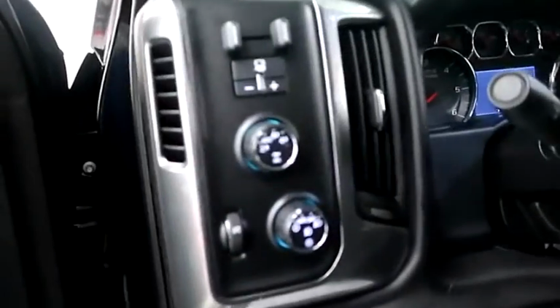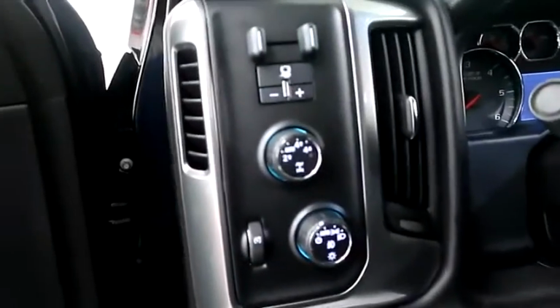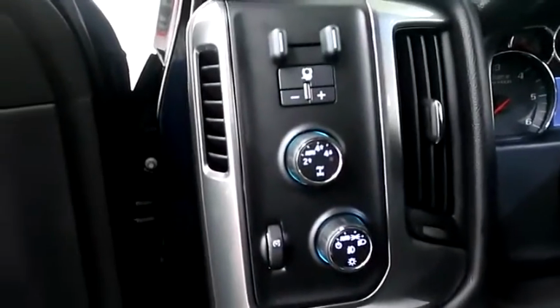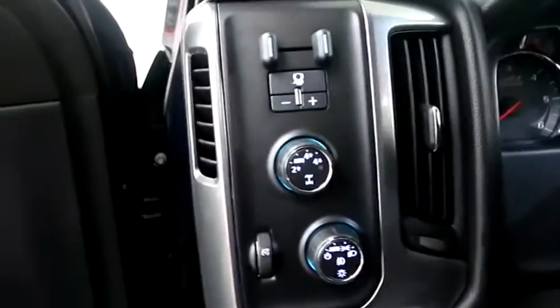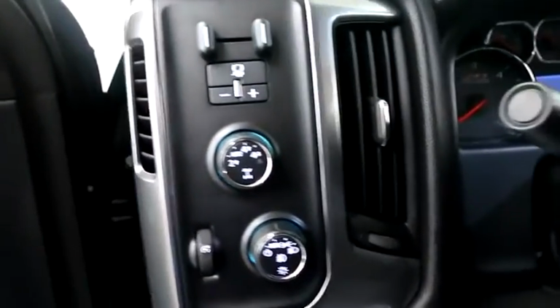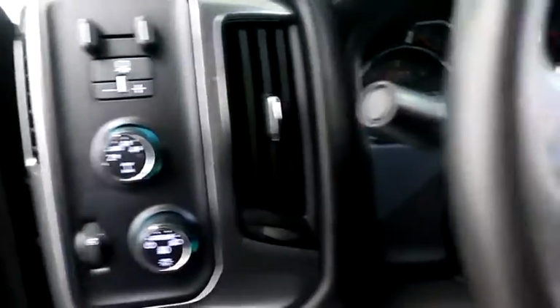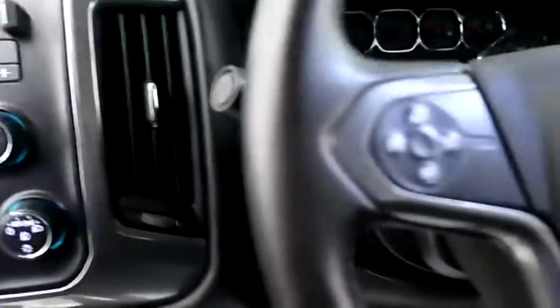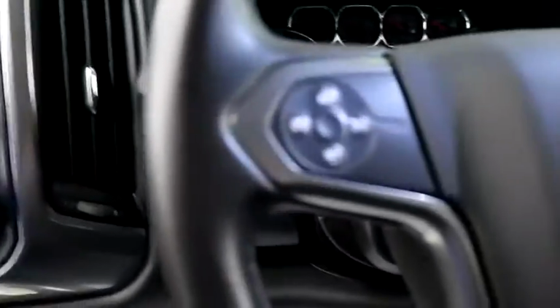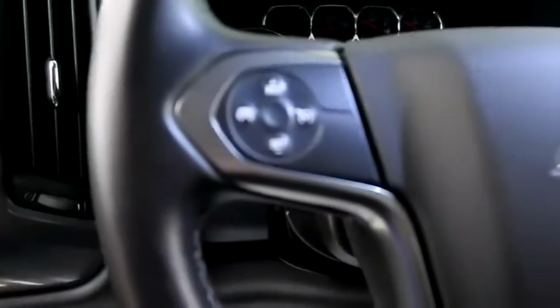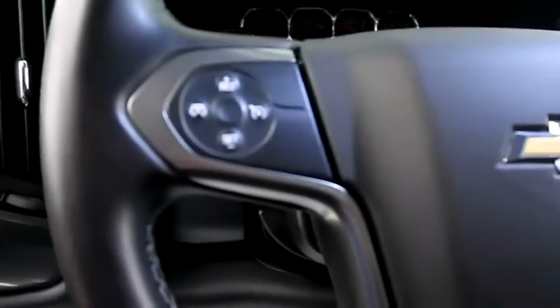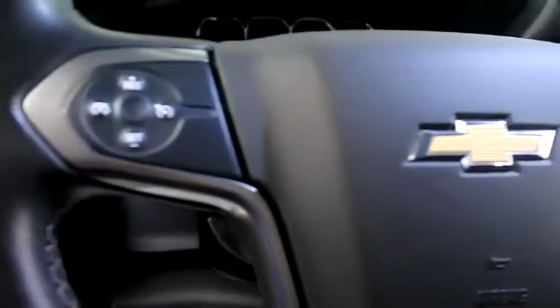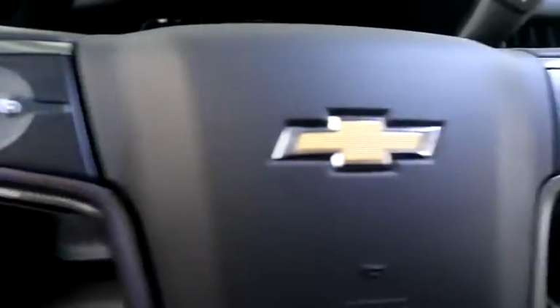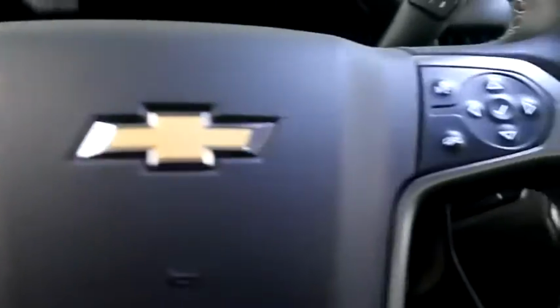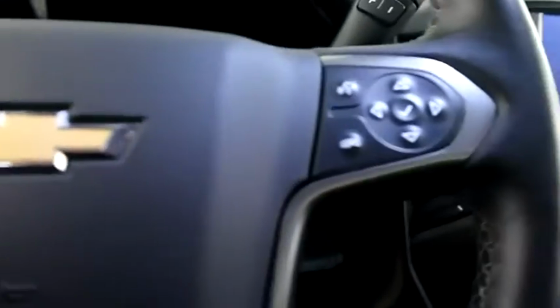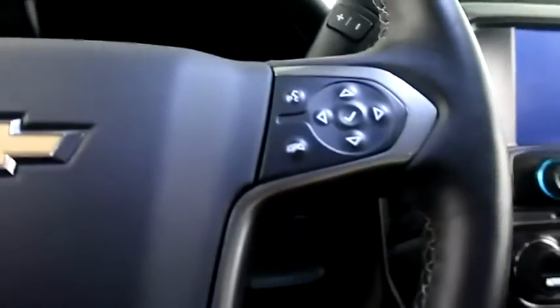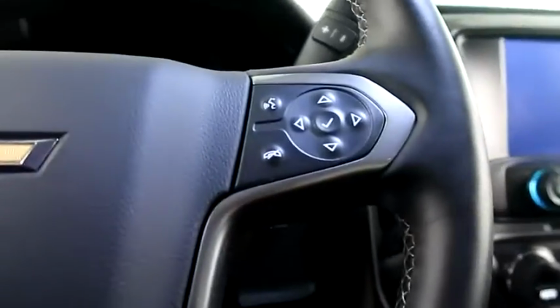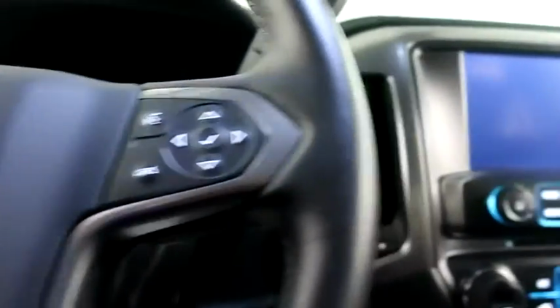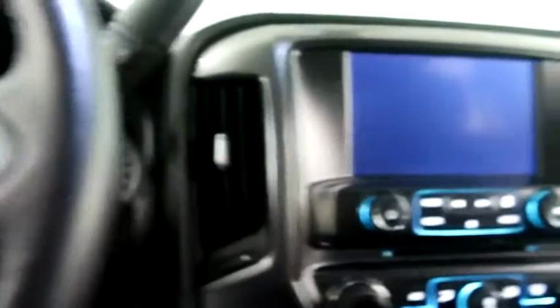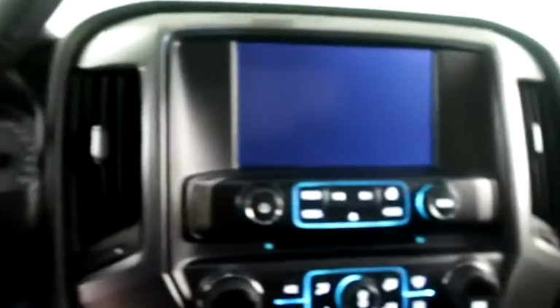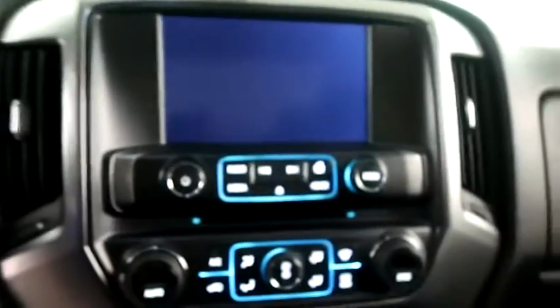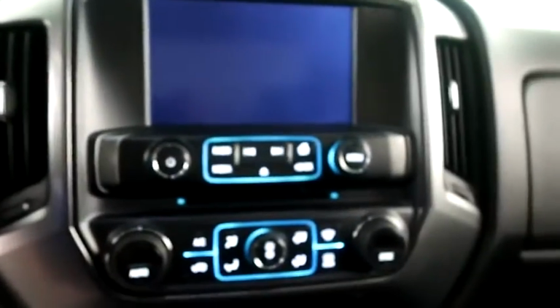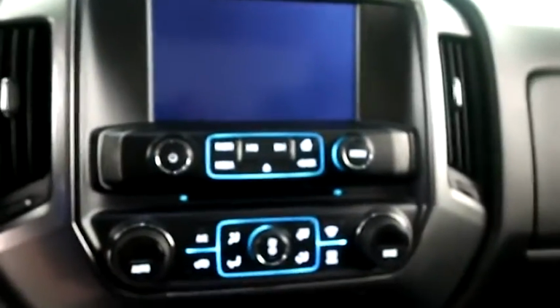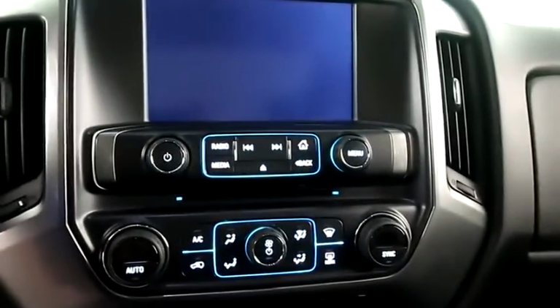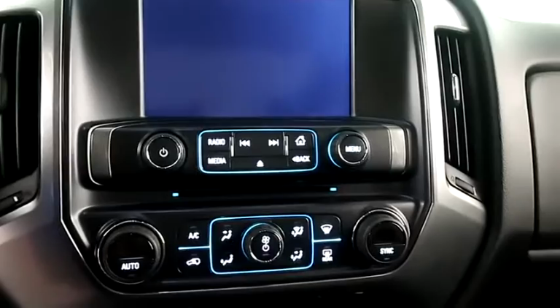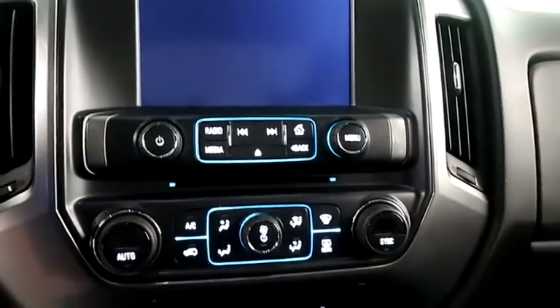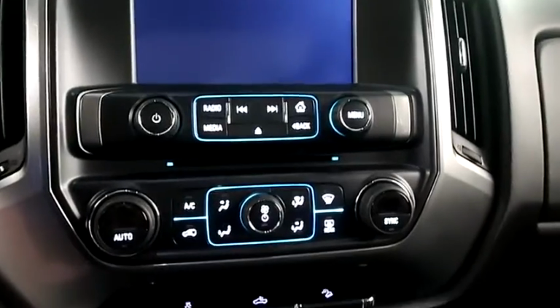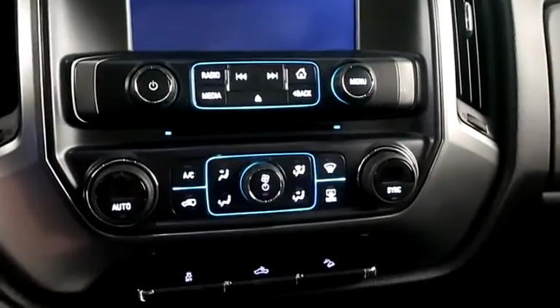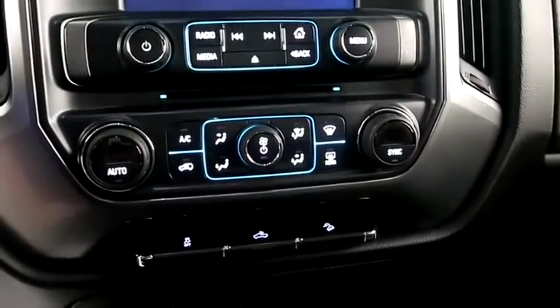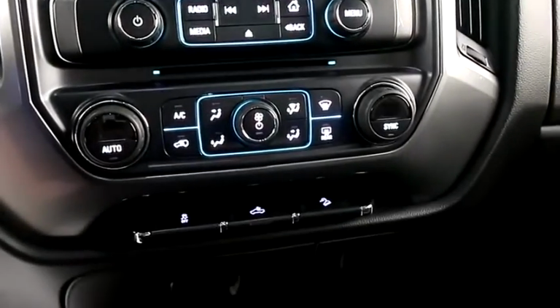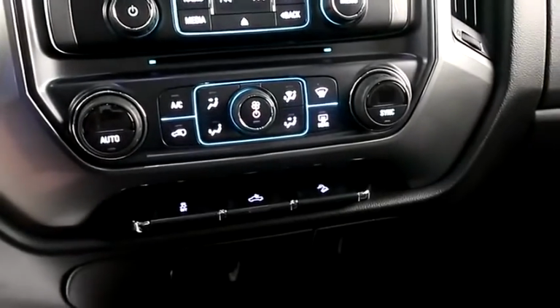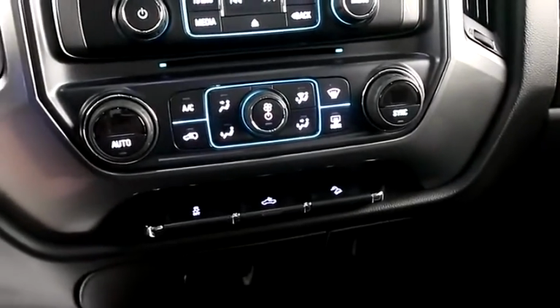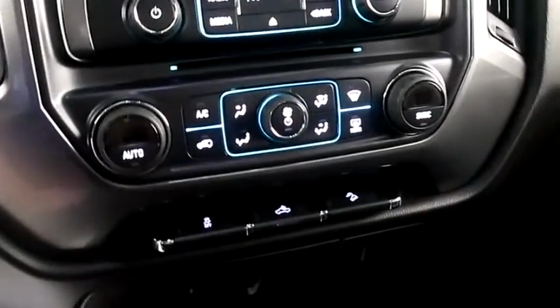Four-wheel drive controls, cruise, audio, and Bluetooth mounted here, full touchscreen that includes your stereo, and dual climate control.